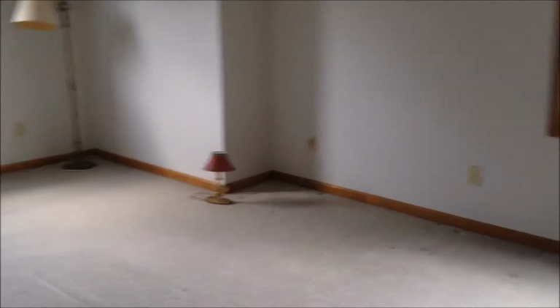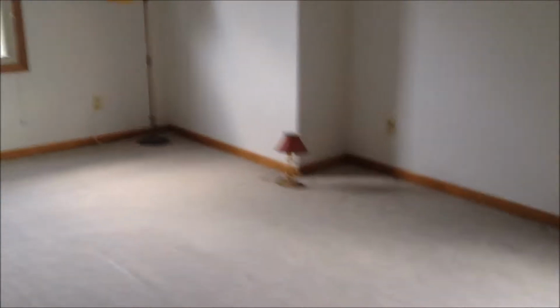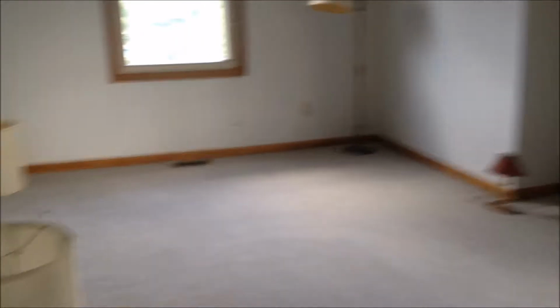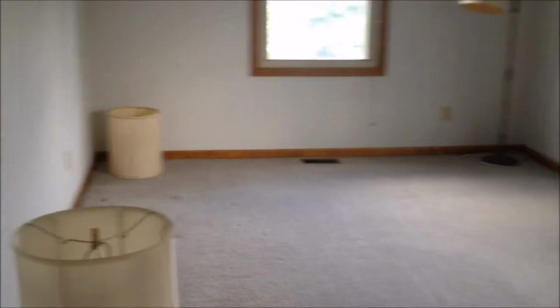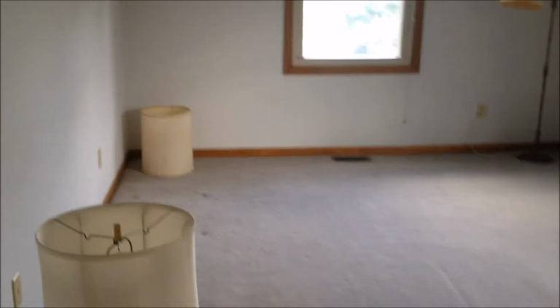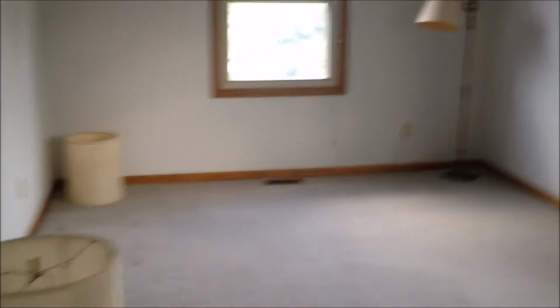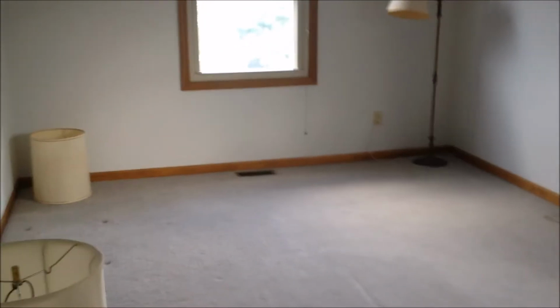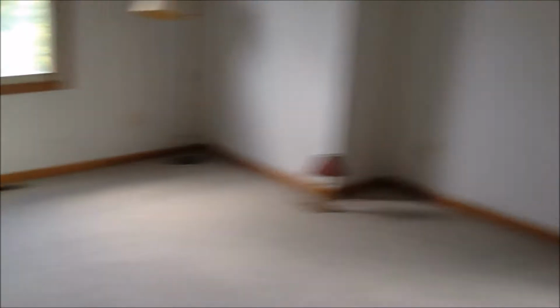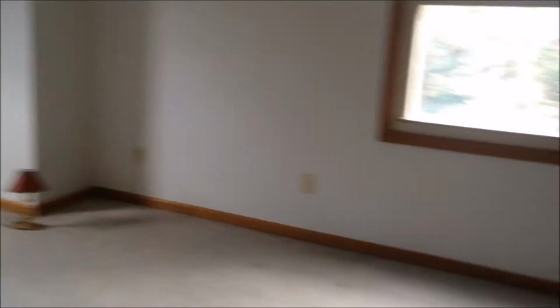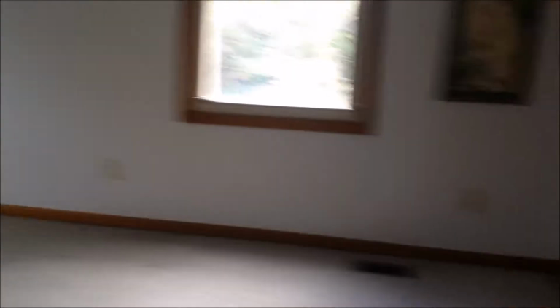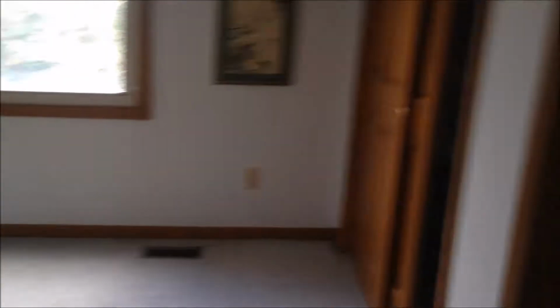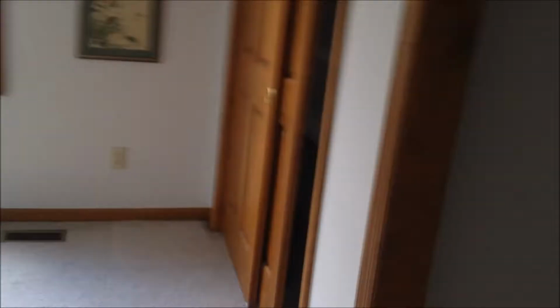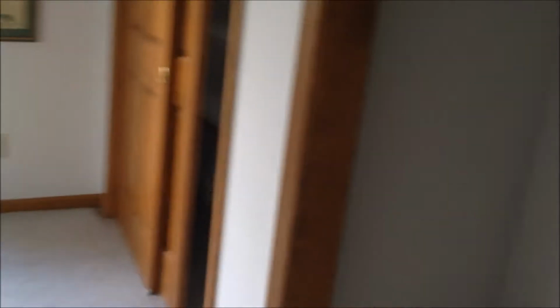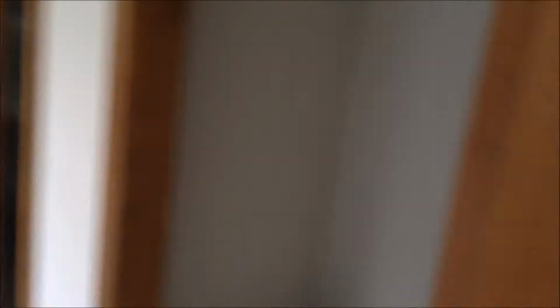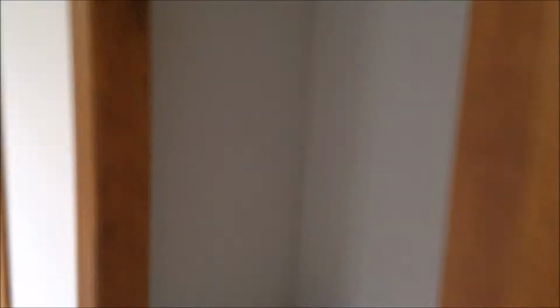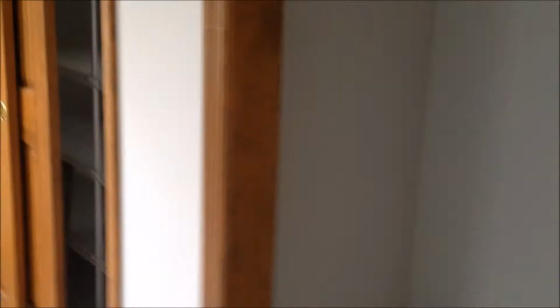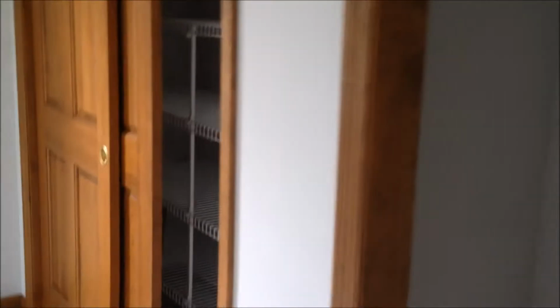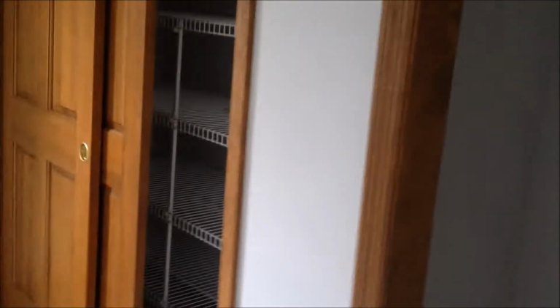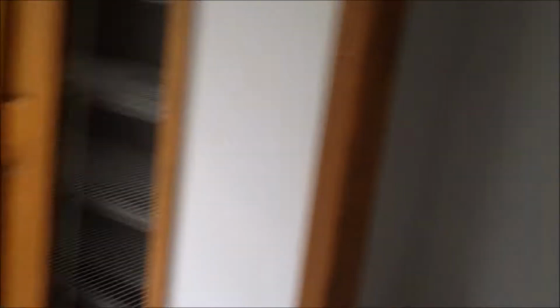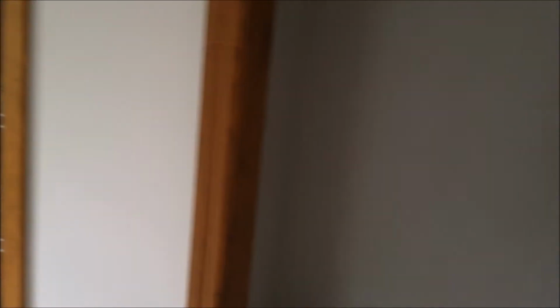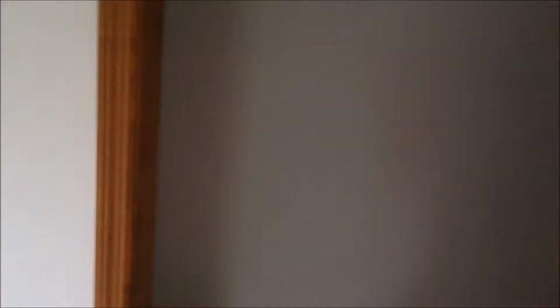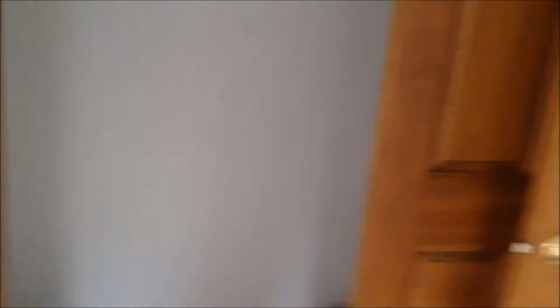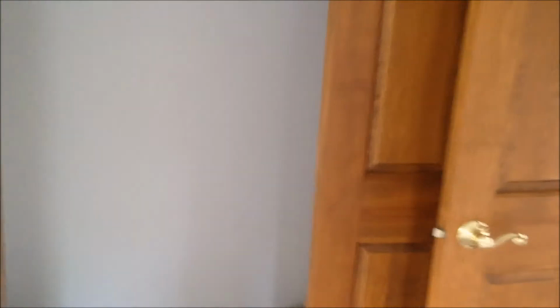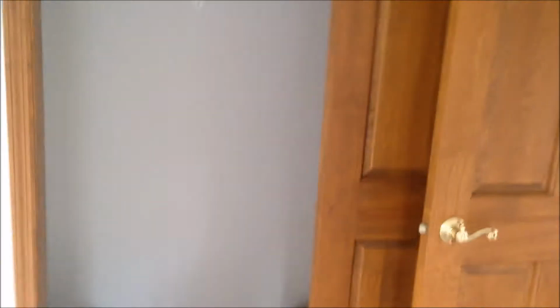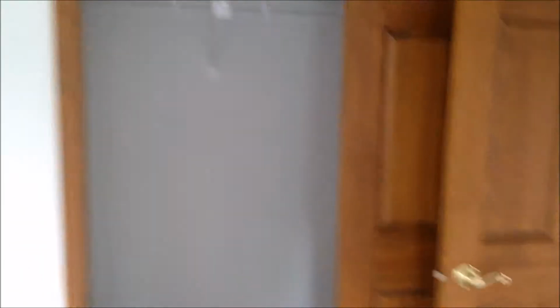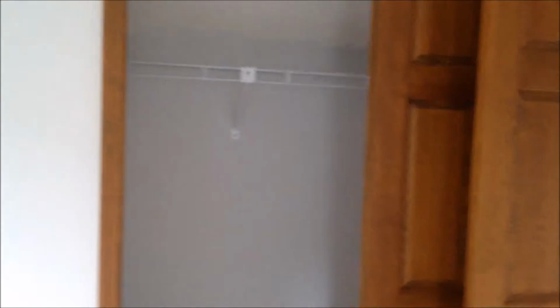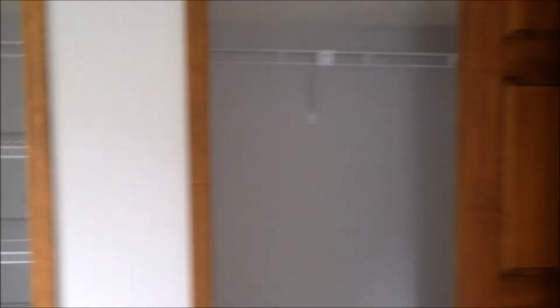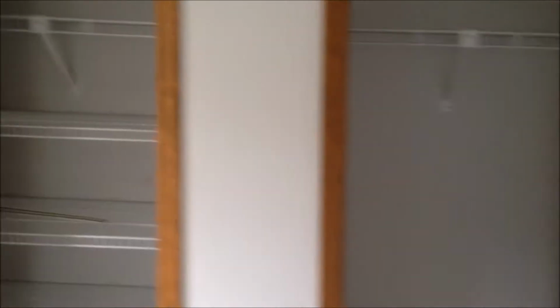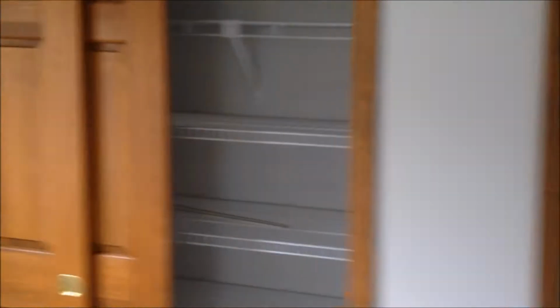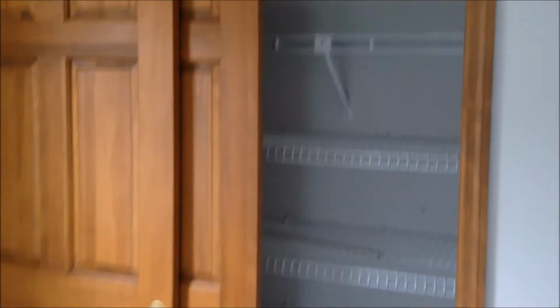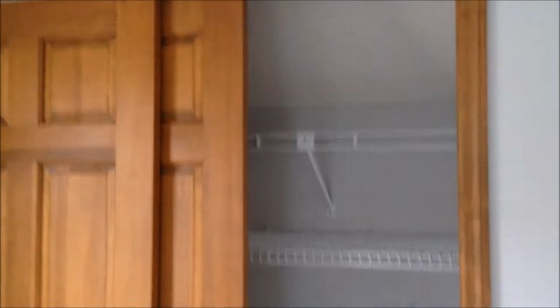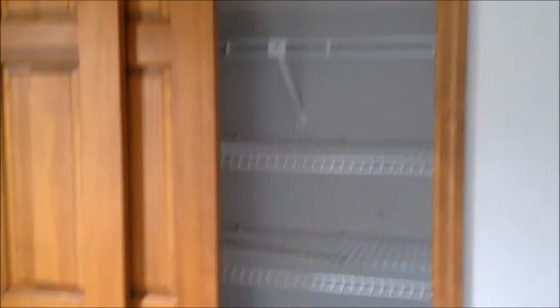Here's bedroom number three — a big bedroom. Boys could easily share this or do whatever. It has two big closets.